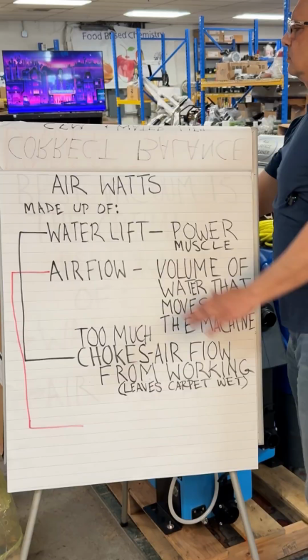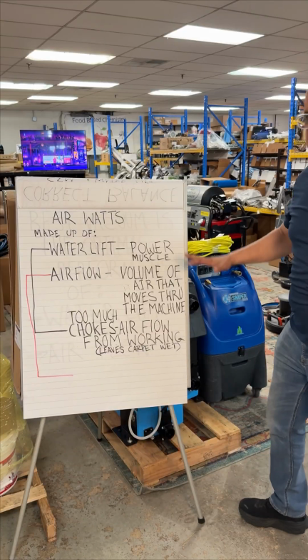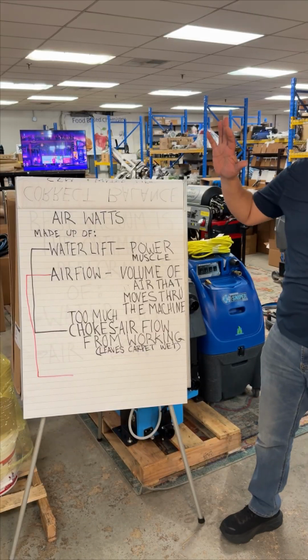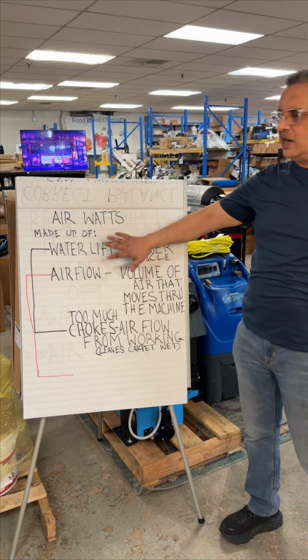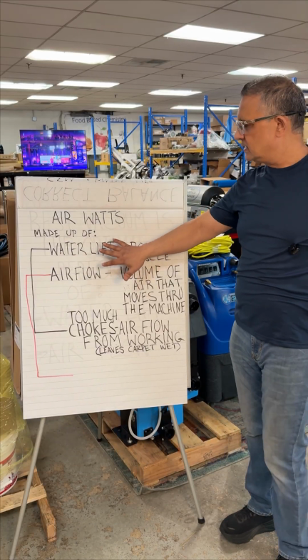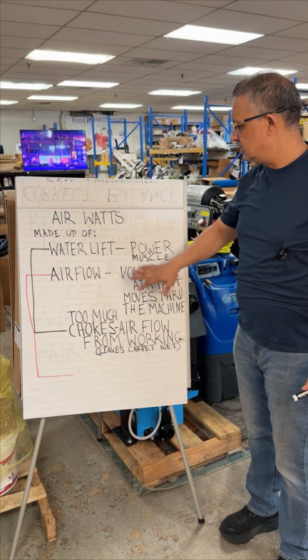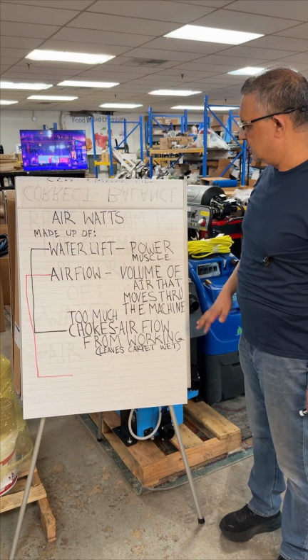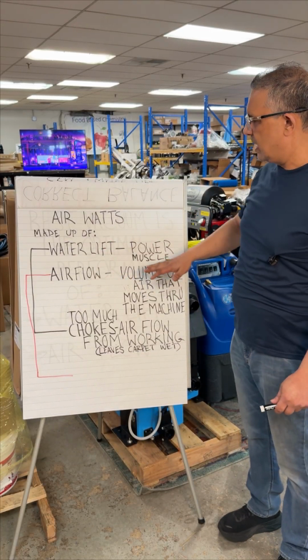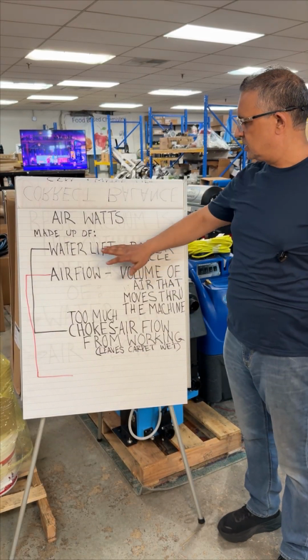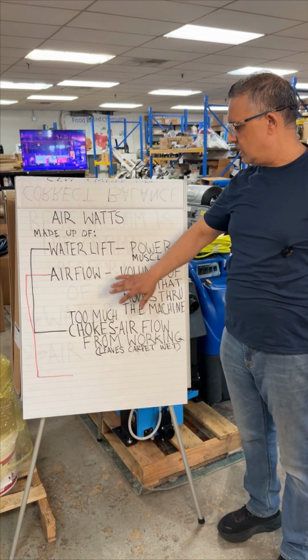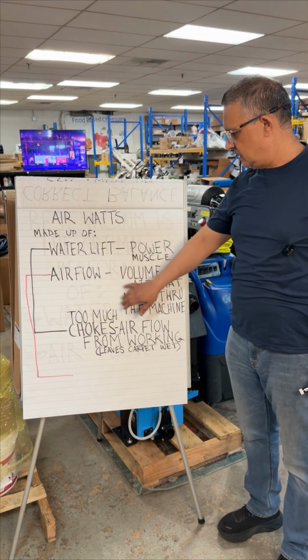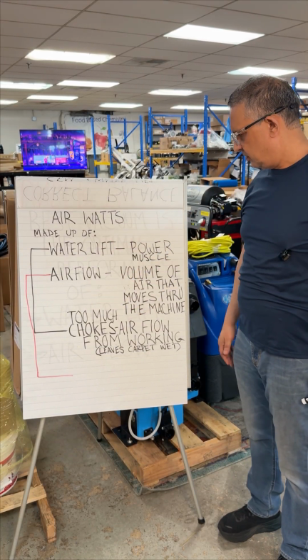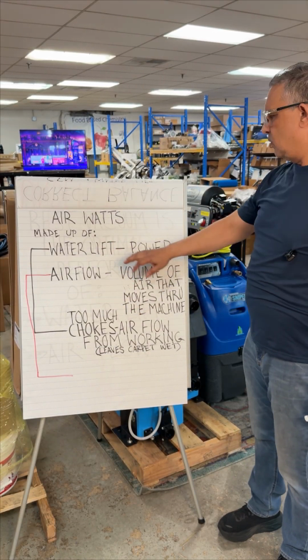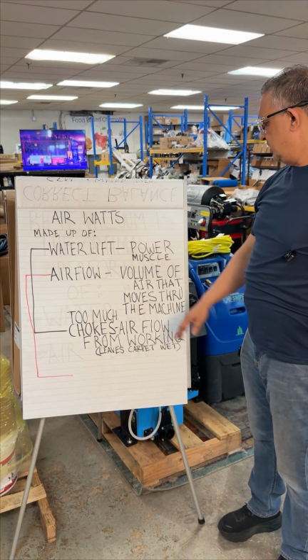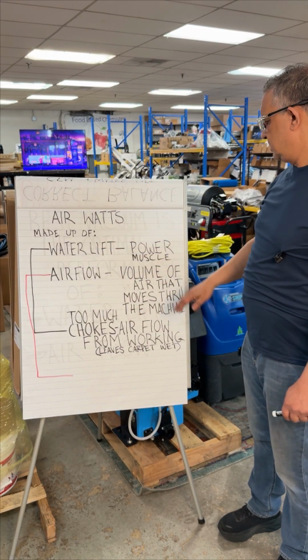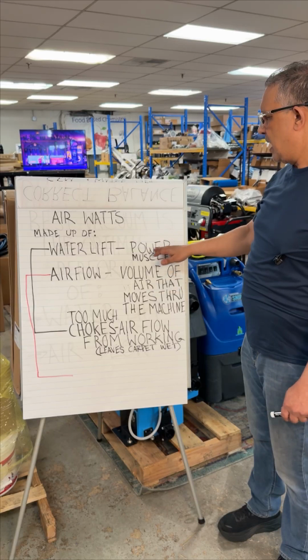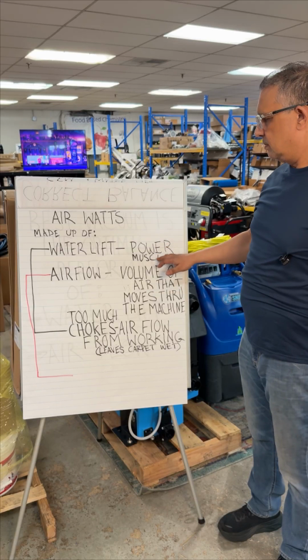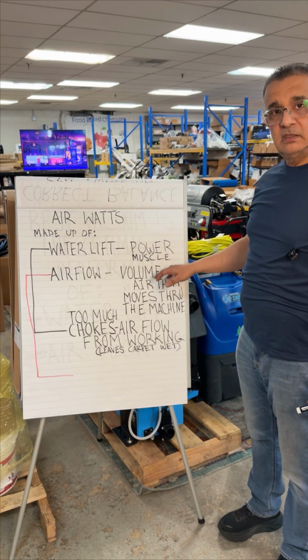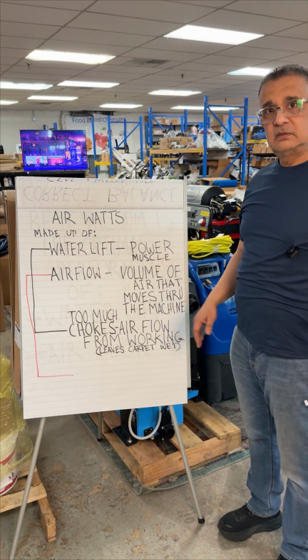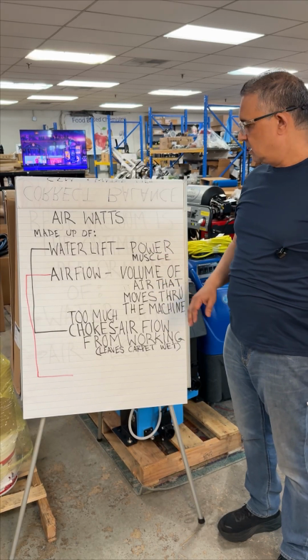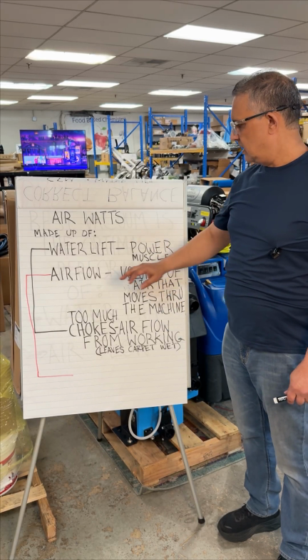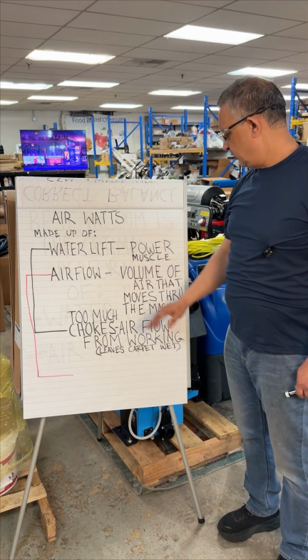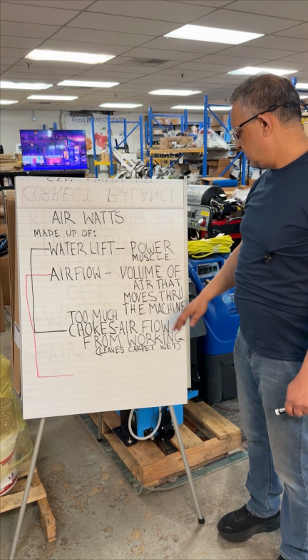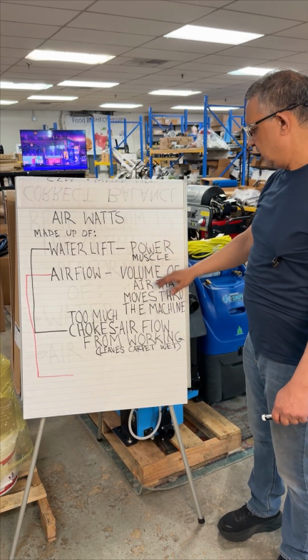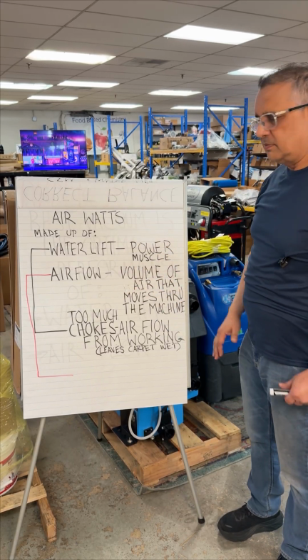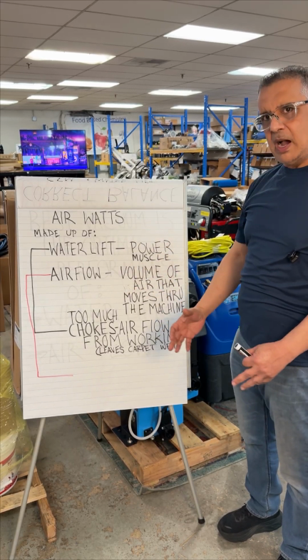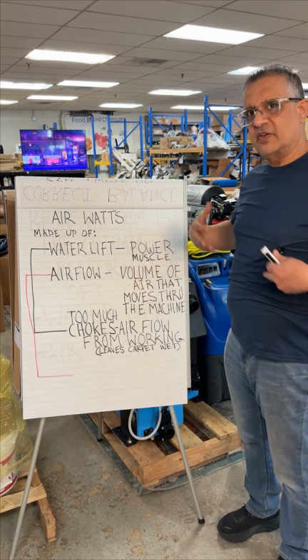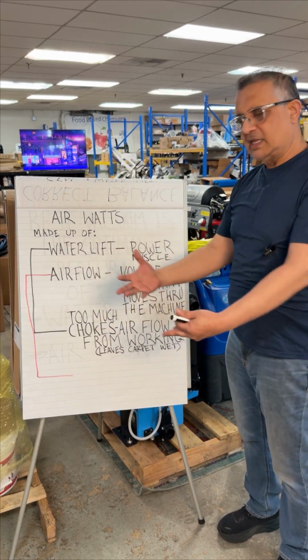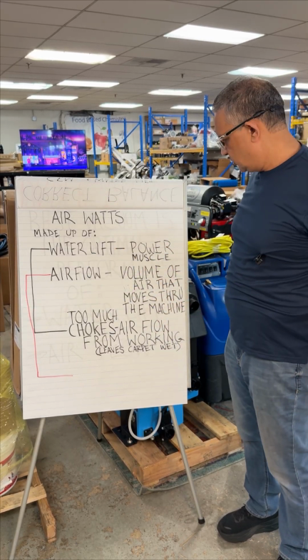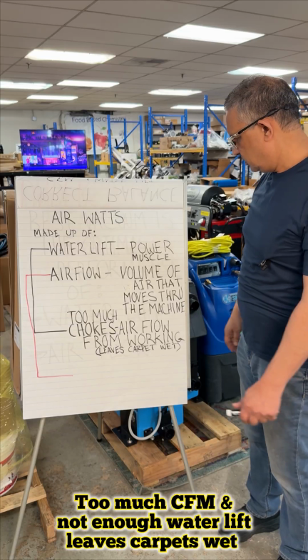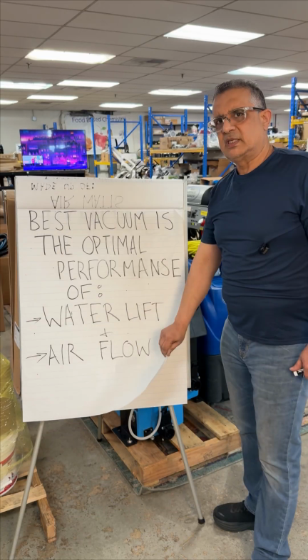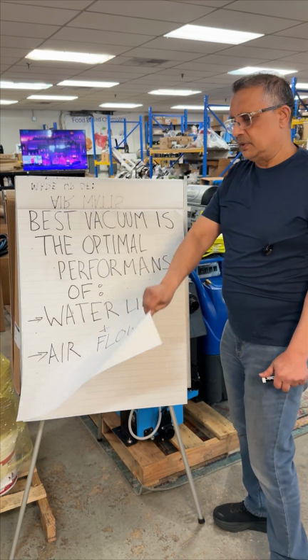Basically what air watts is, it's a combination of water lift and airflow. Water lift is power, the muscle. Airflow is volume — the amount of air that moves through. Let me give you an example.